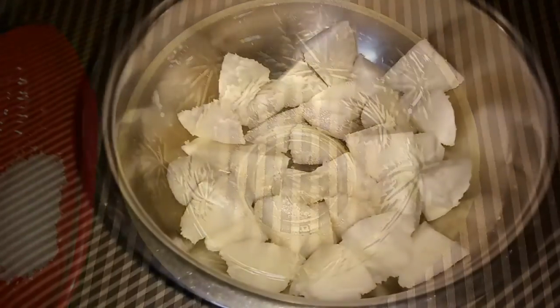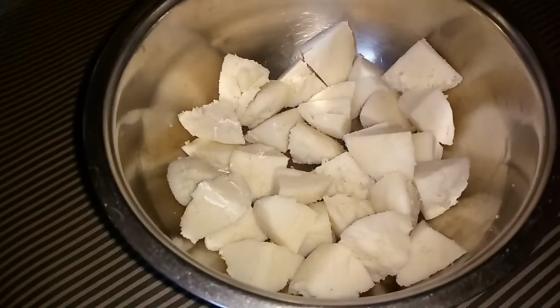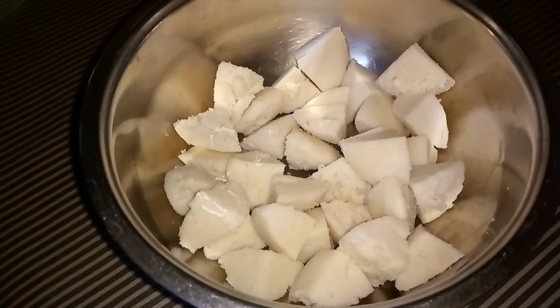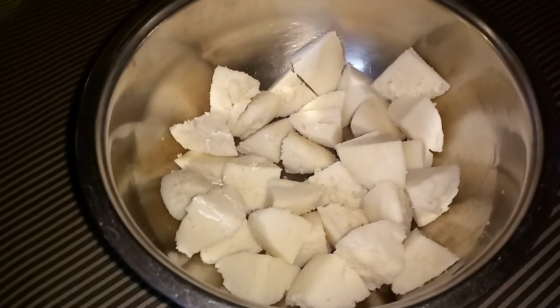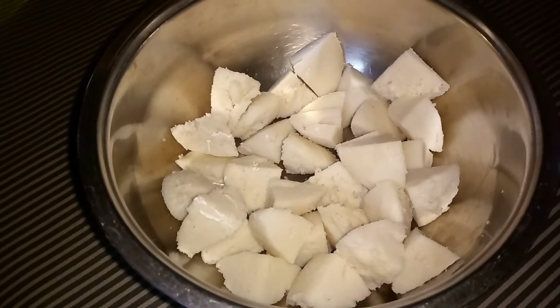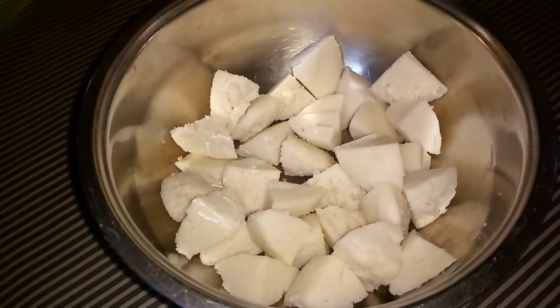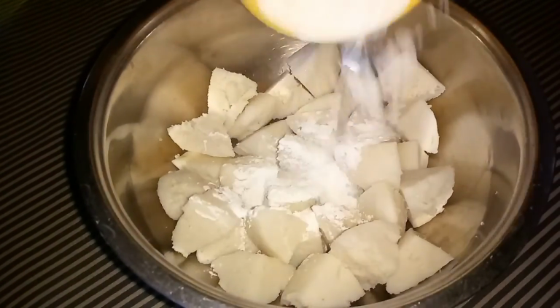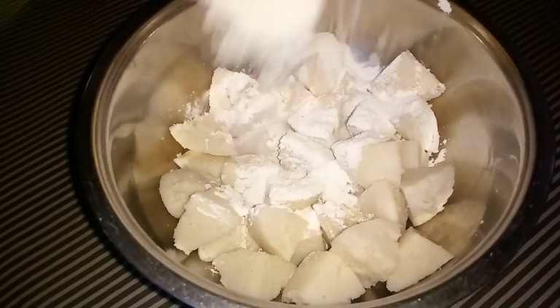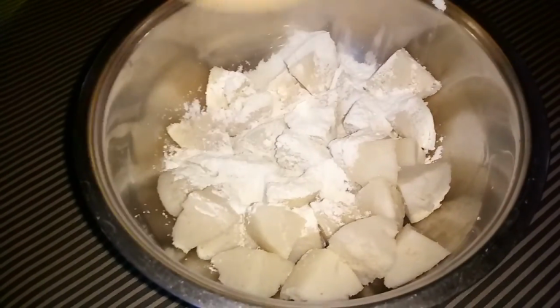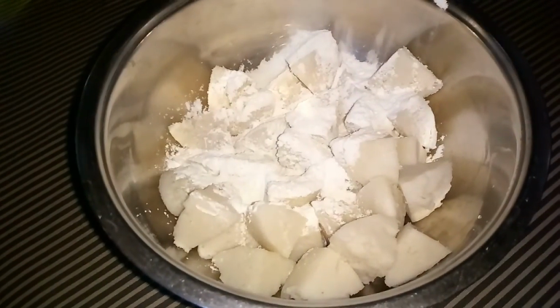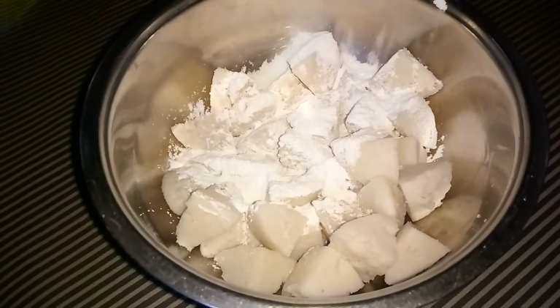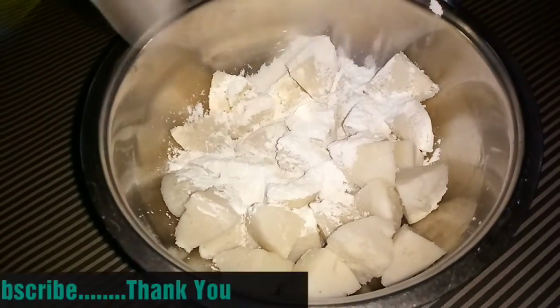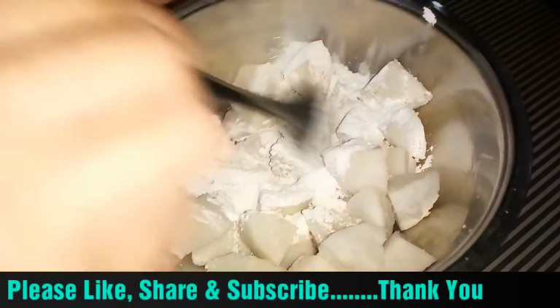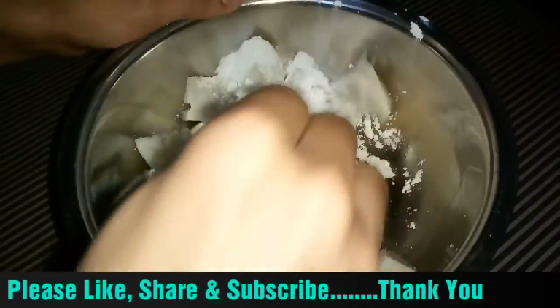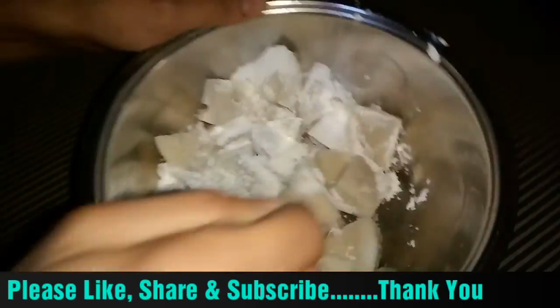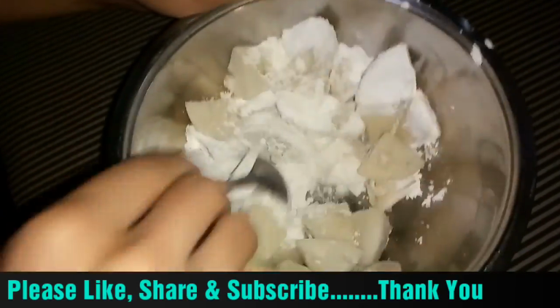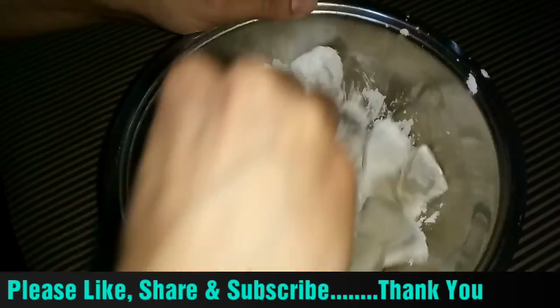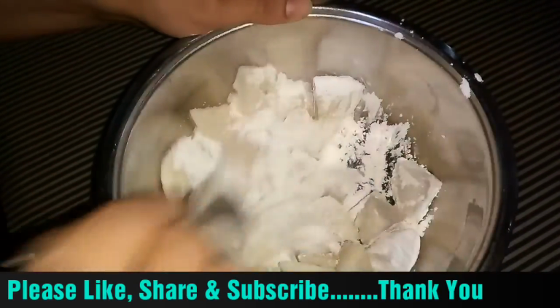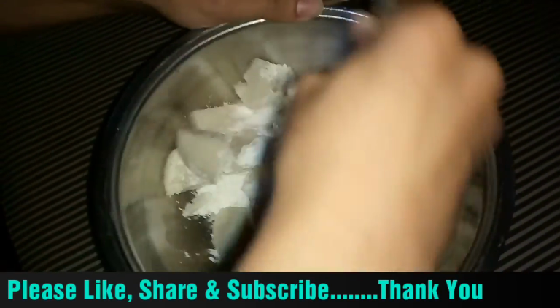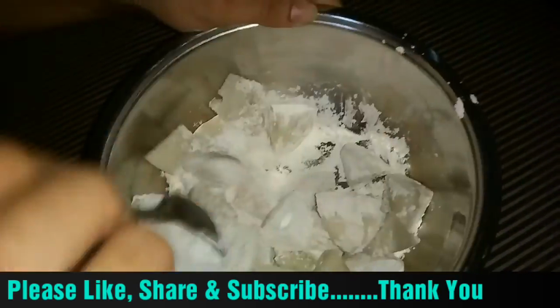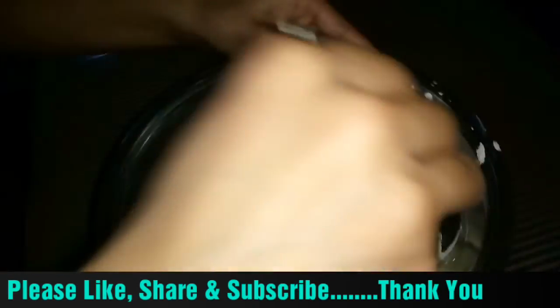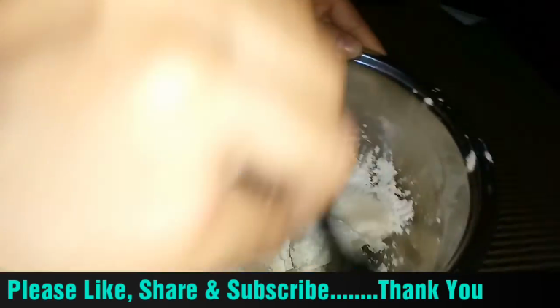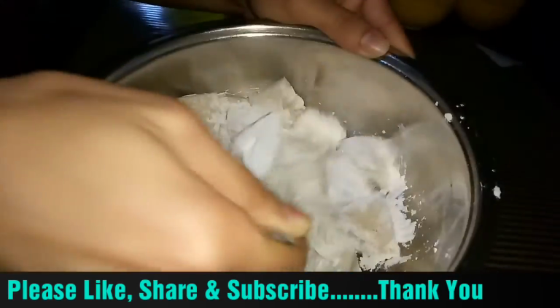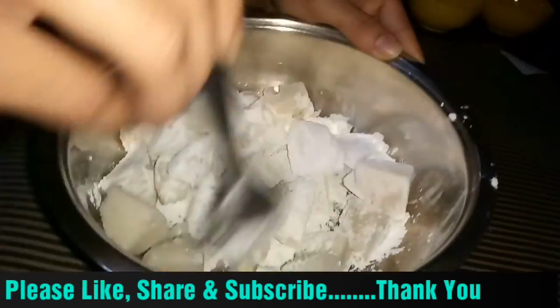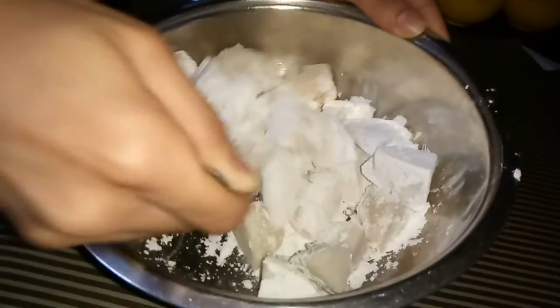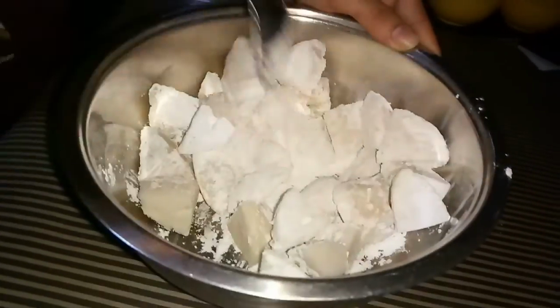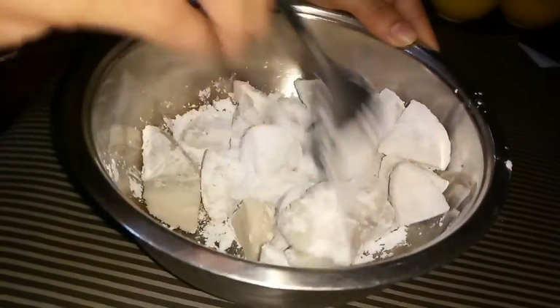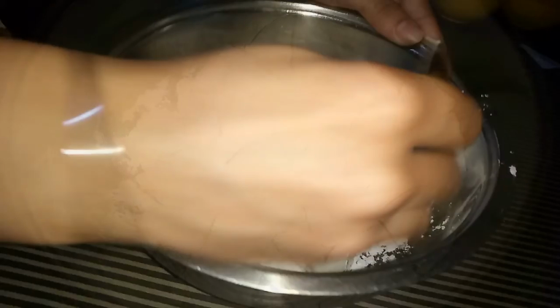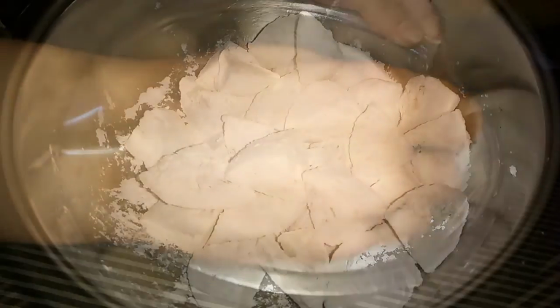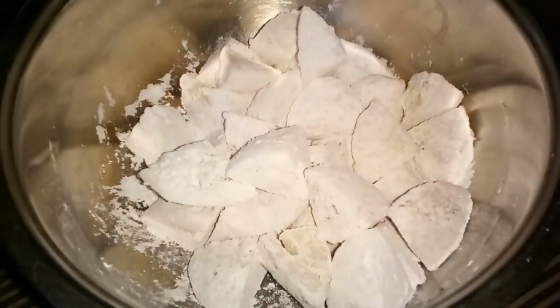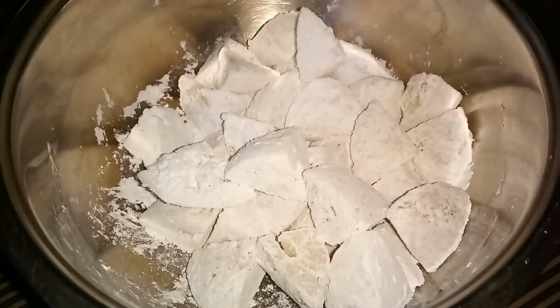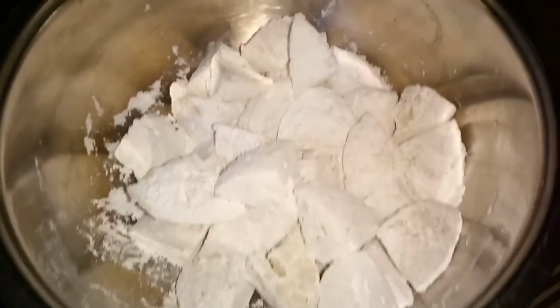First, we will coat the idli. We will add corn flour to the idli and mix it. We have mixed the idli properly.